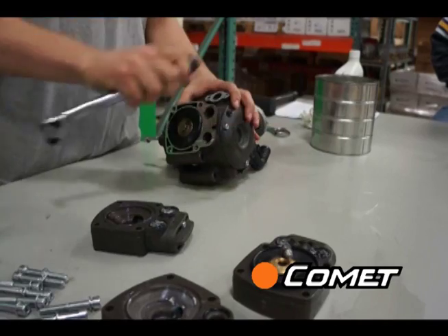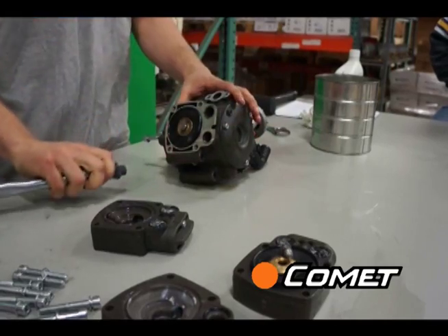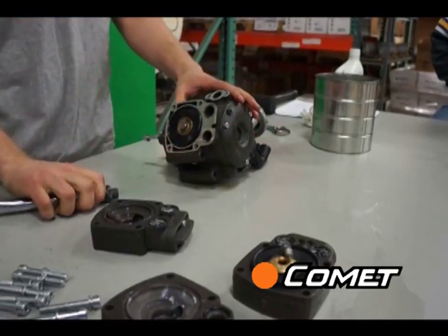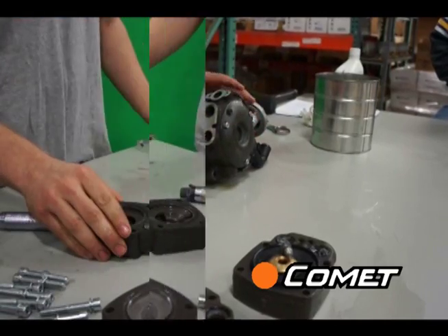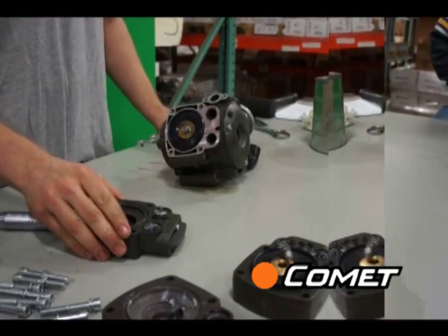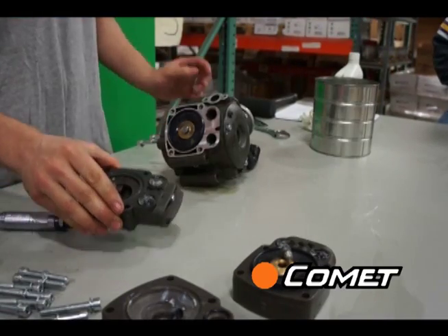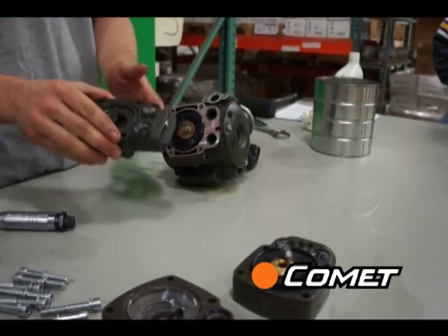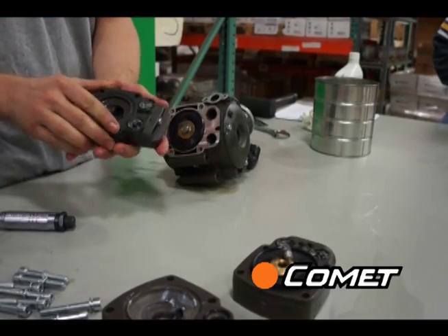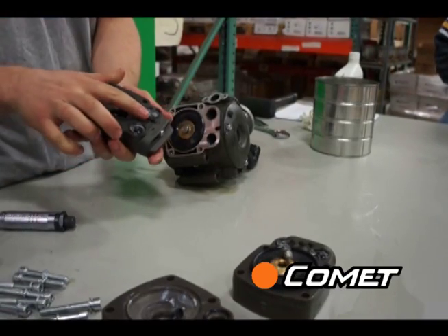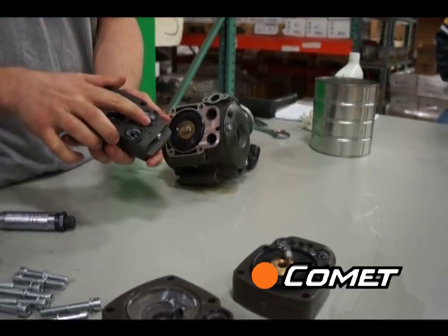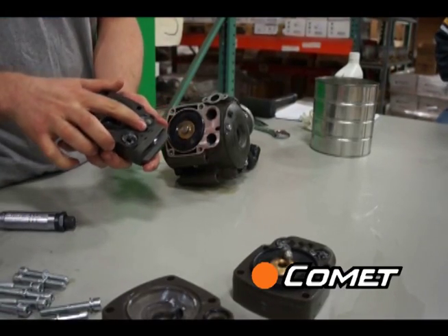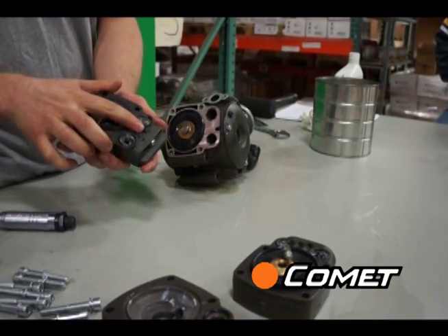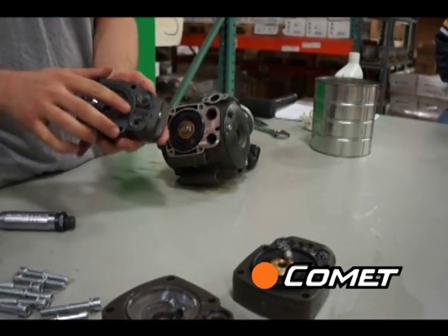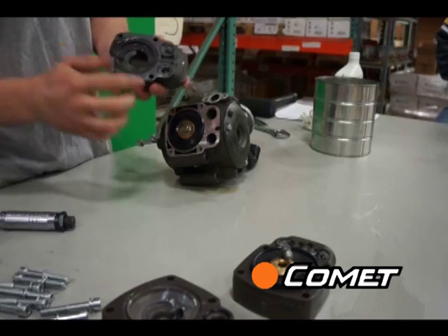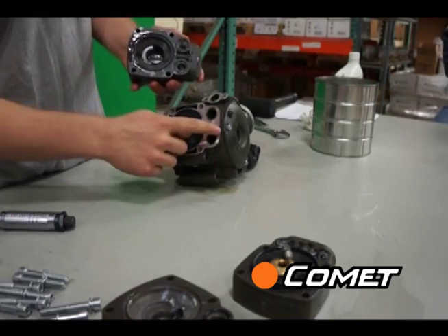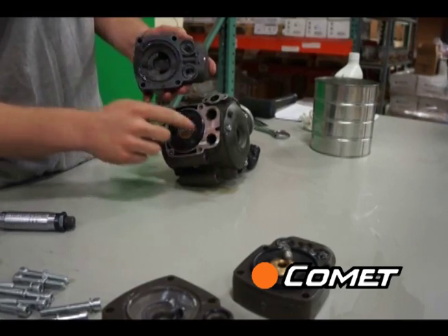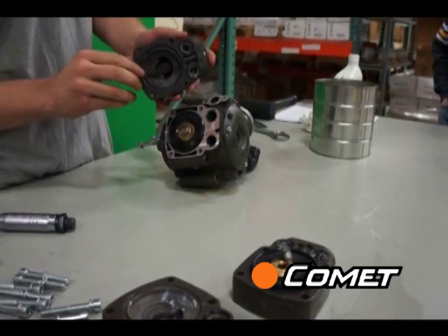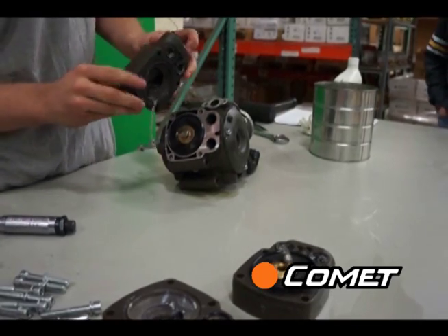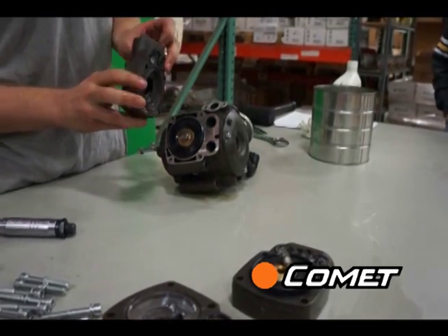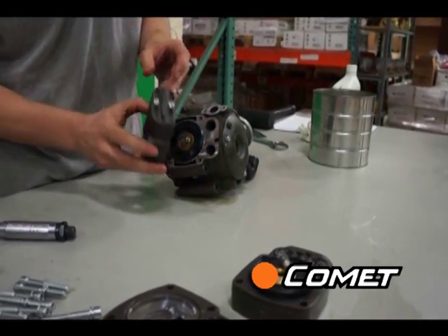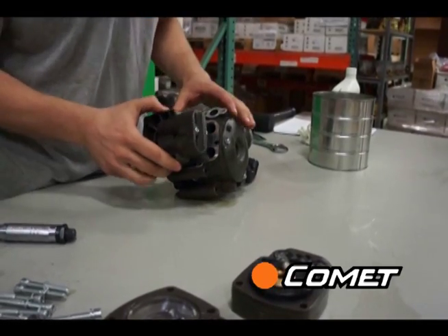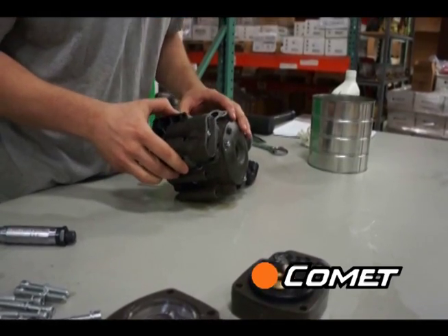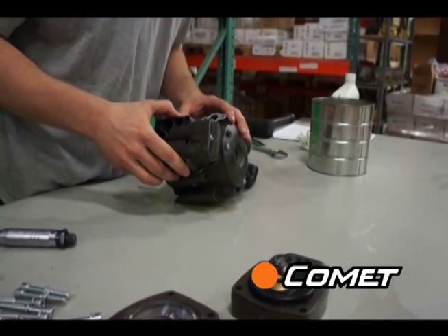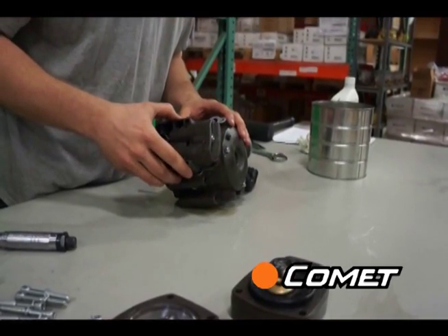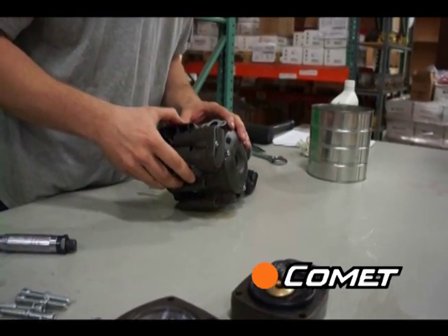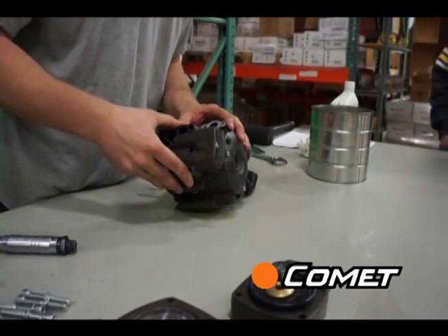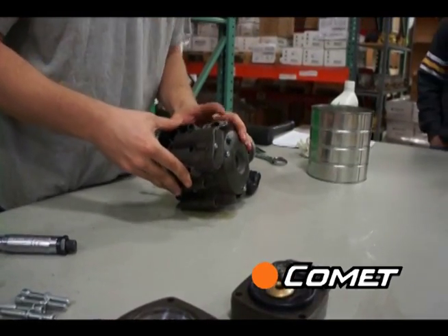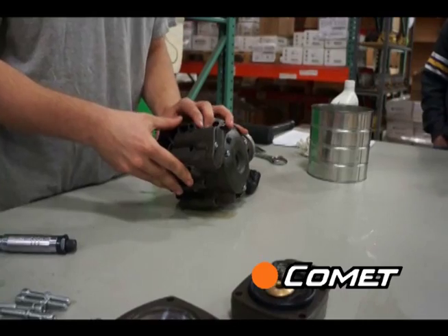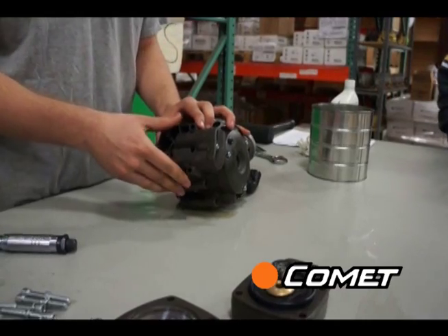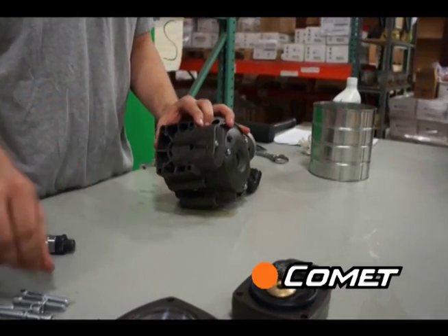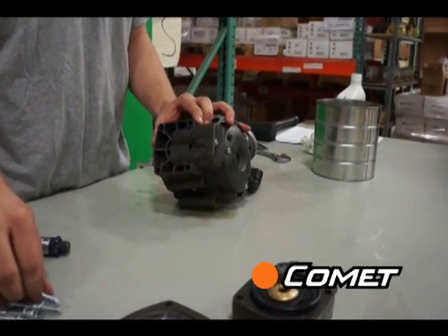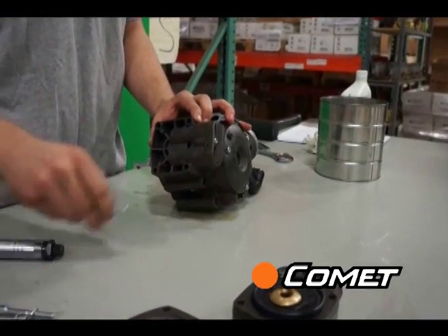Once the diaphragm is in place and set inside the crankcase, go ahead and put the pump head back on. Pay attention to the tab on the bottom of the head. Do this for all three pump heads and then replace the oil drain plug.